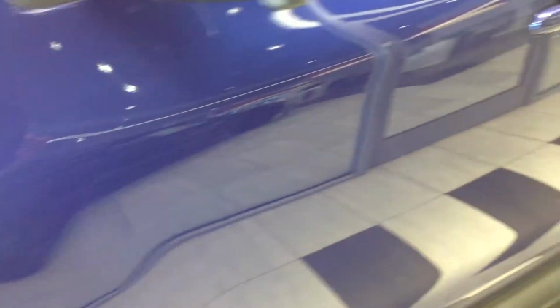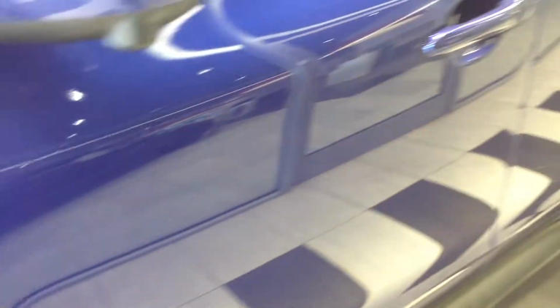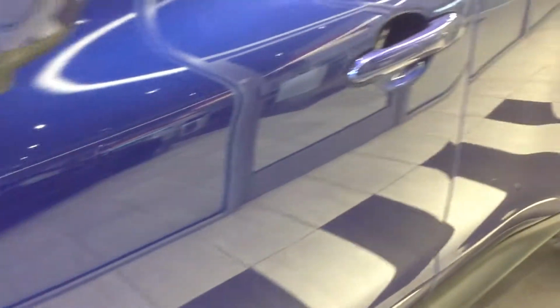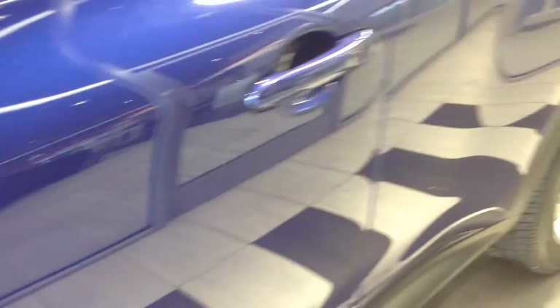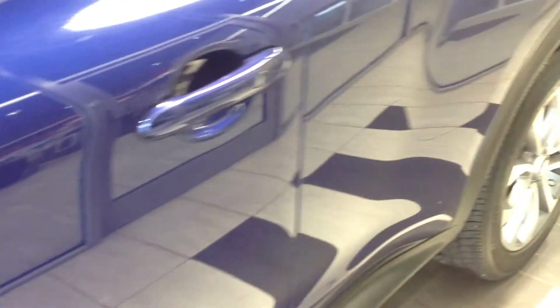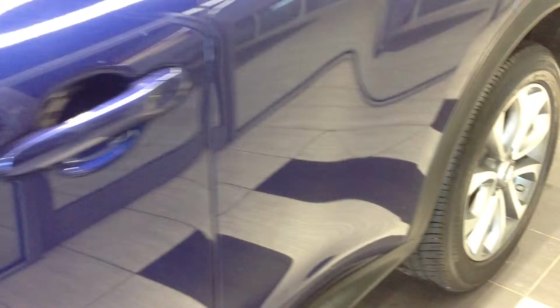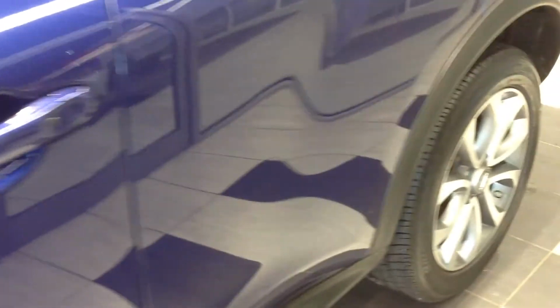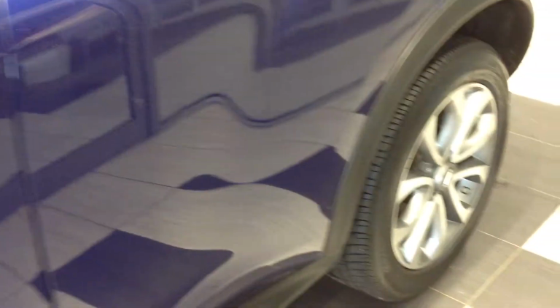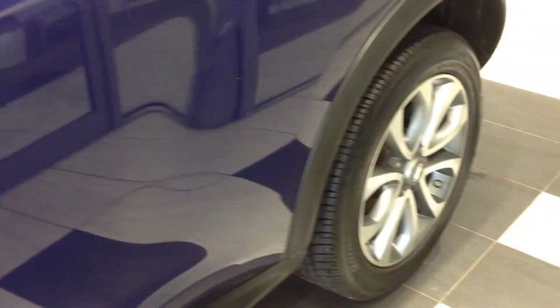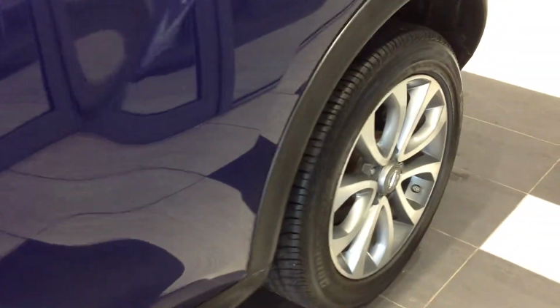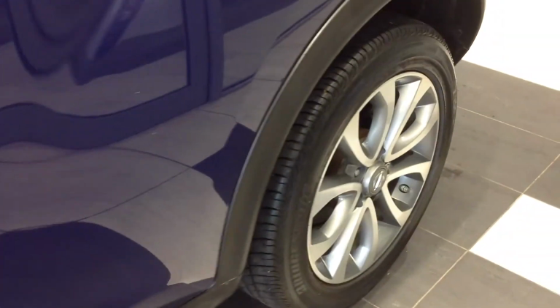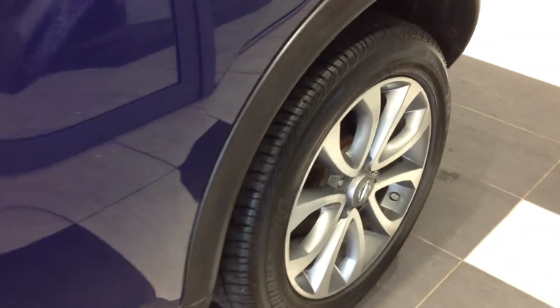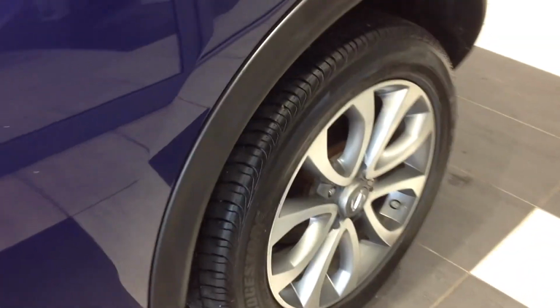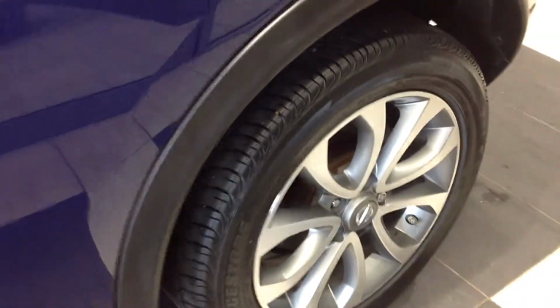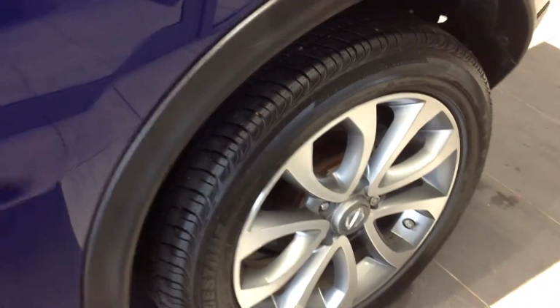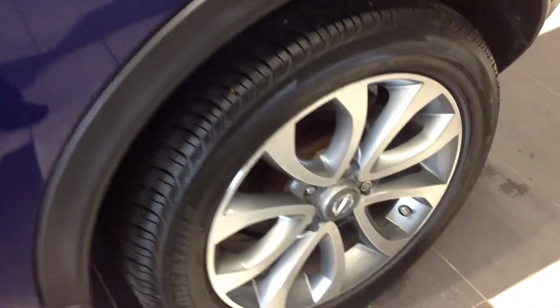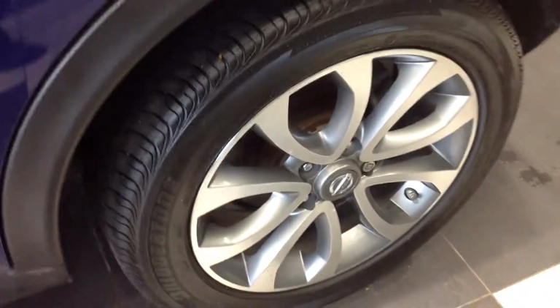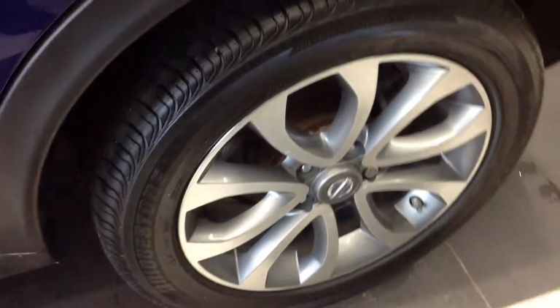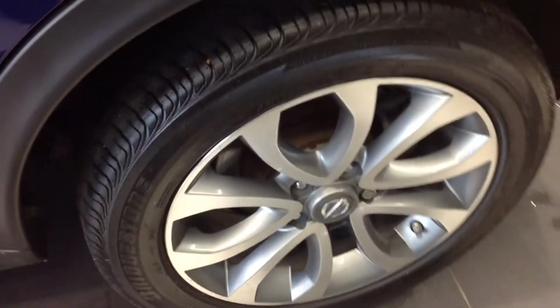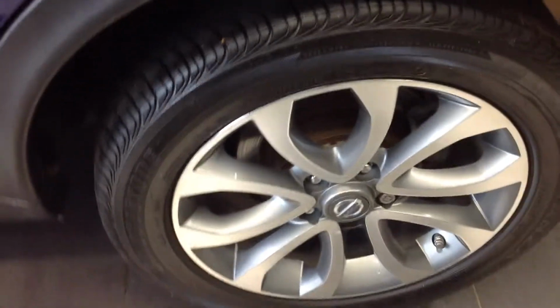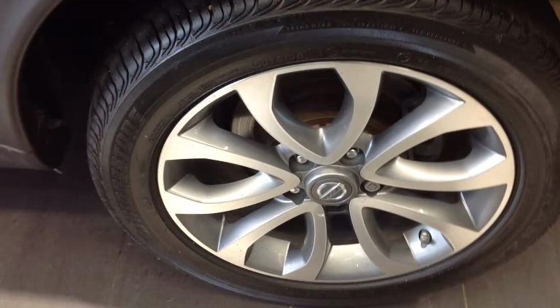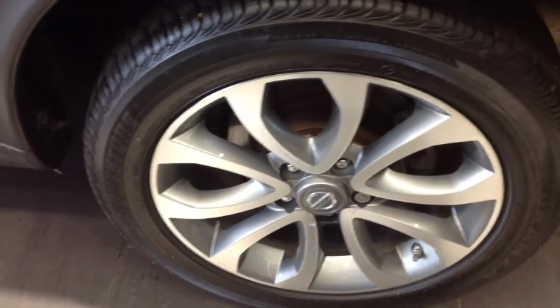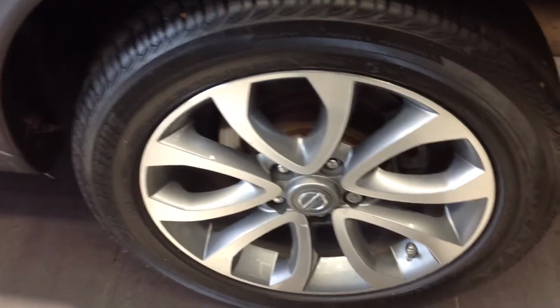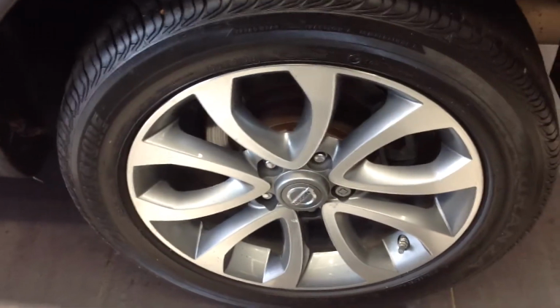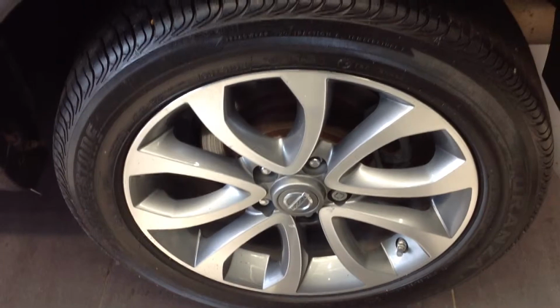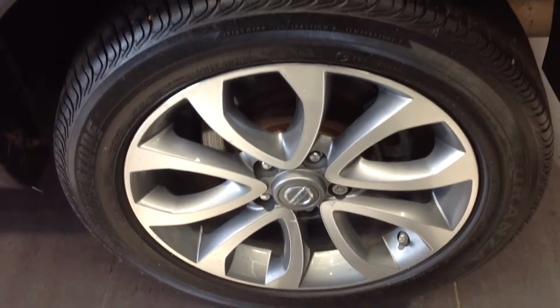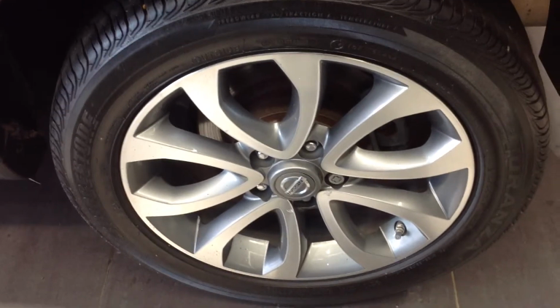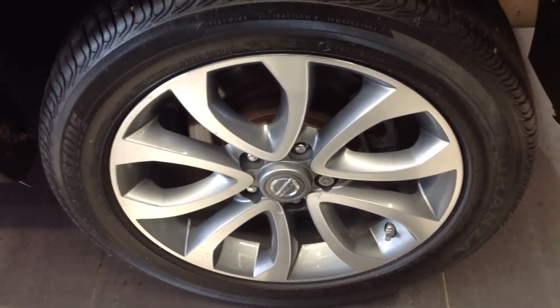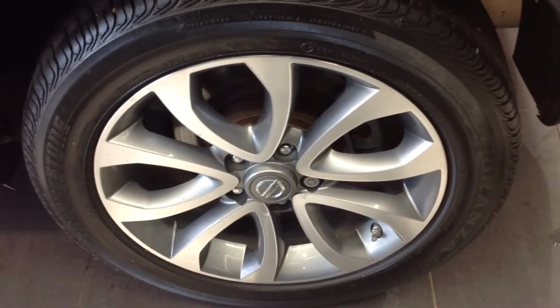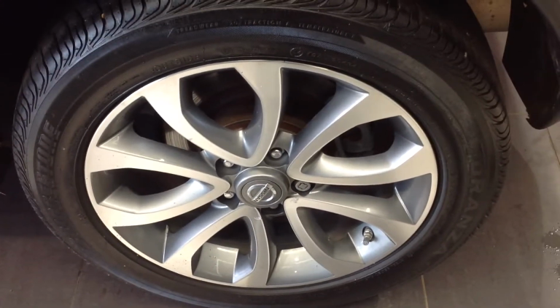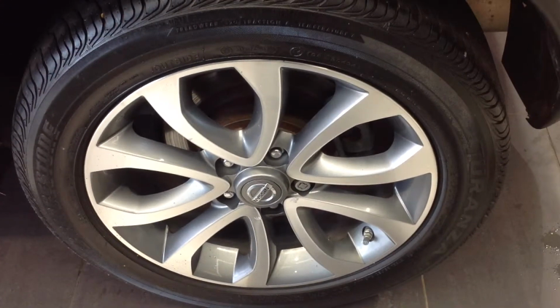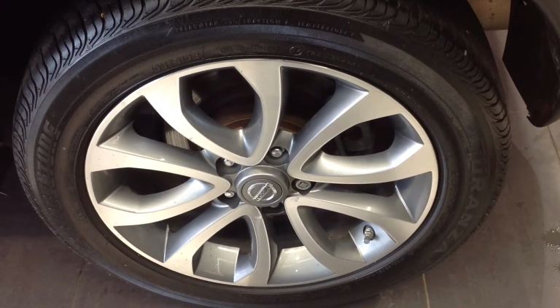Also coming down now to the near side rear wheel and tyre — again, excellent condition there for you.